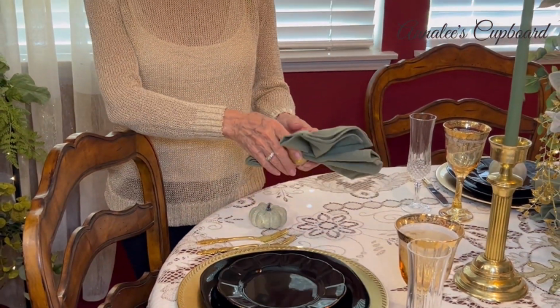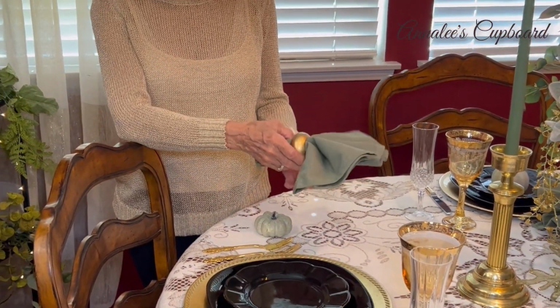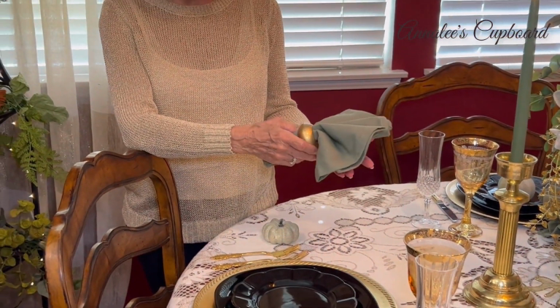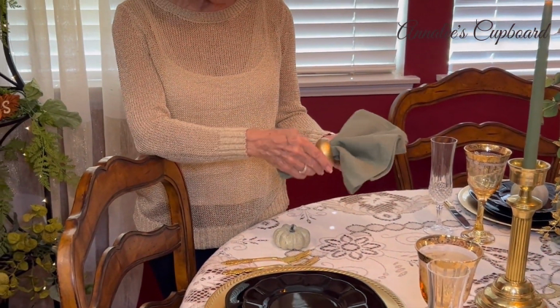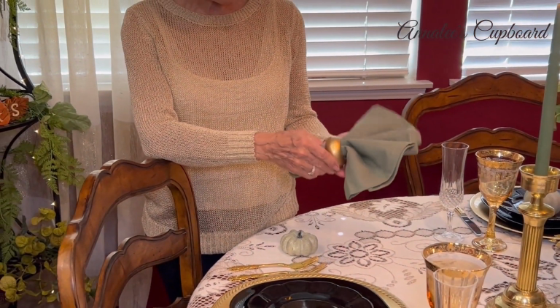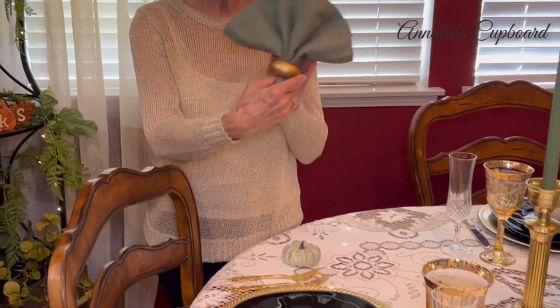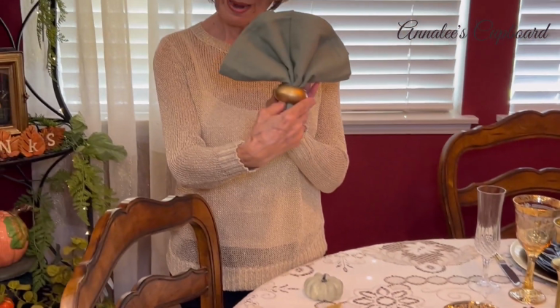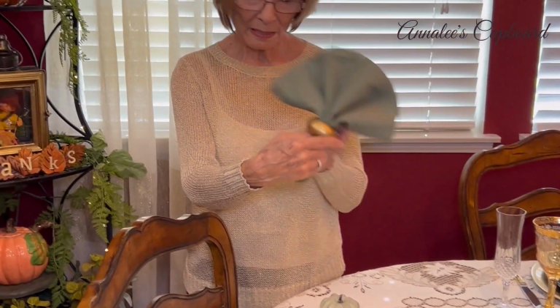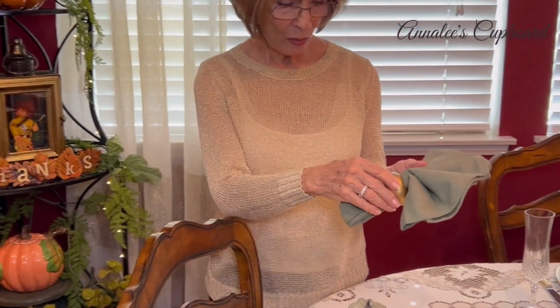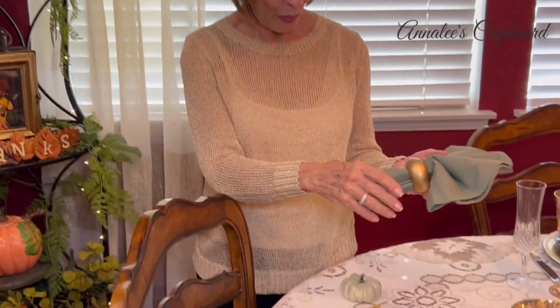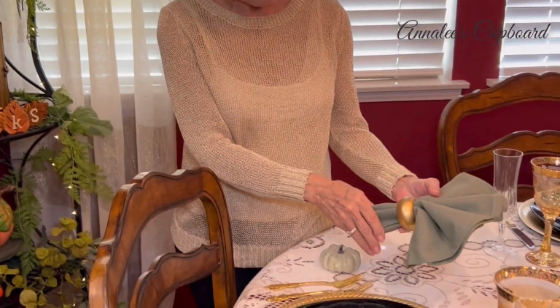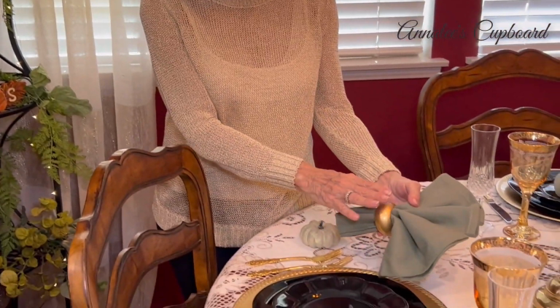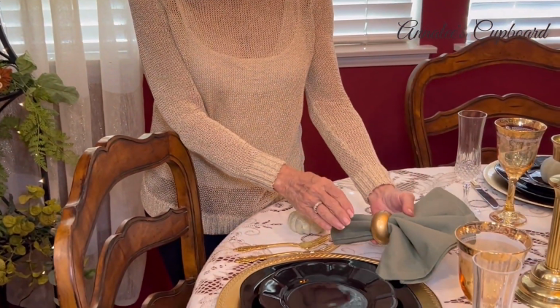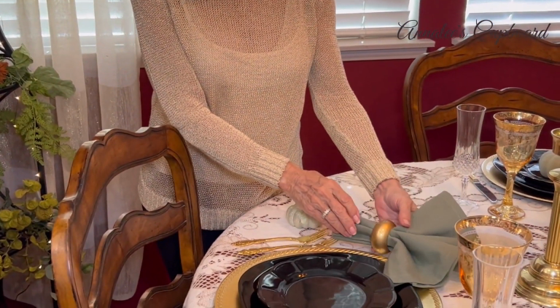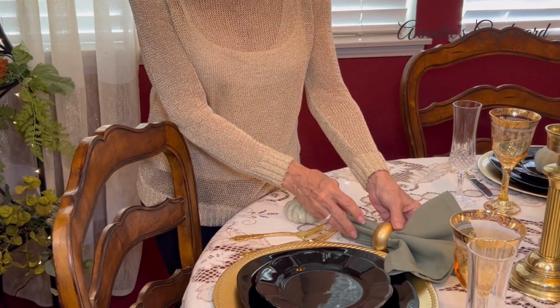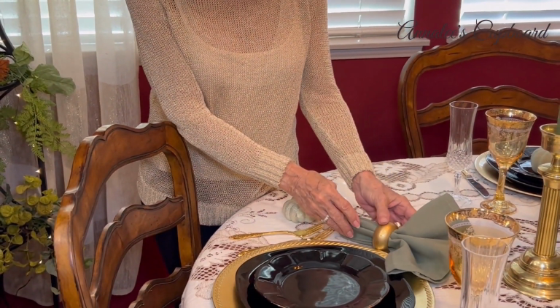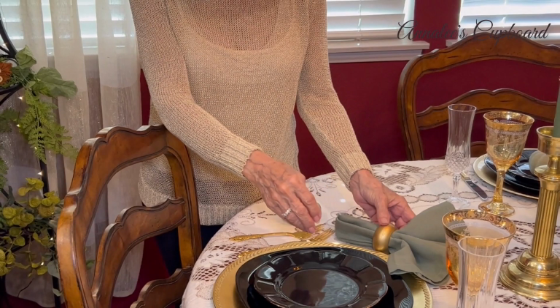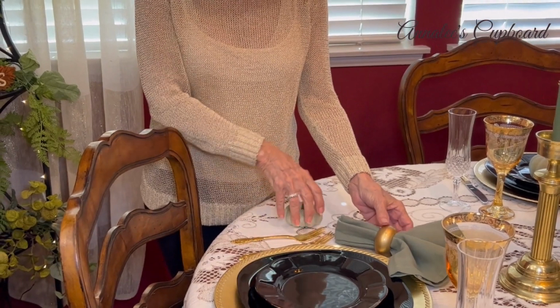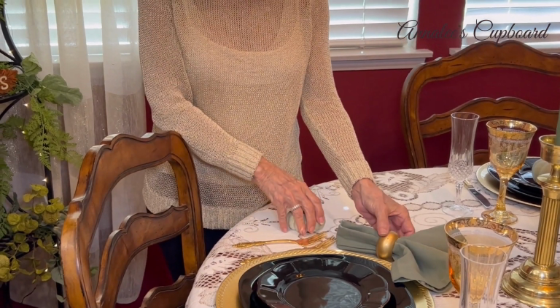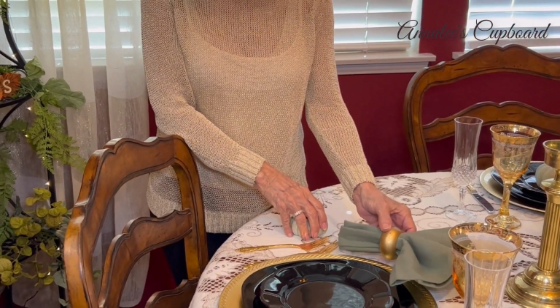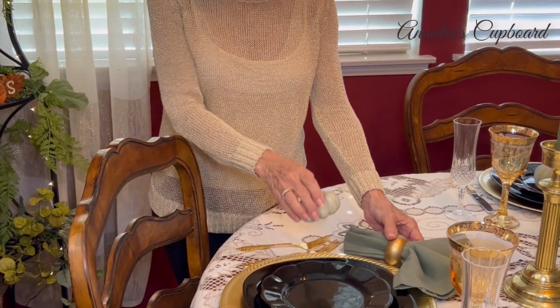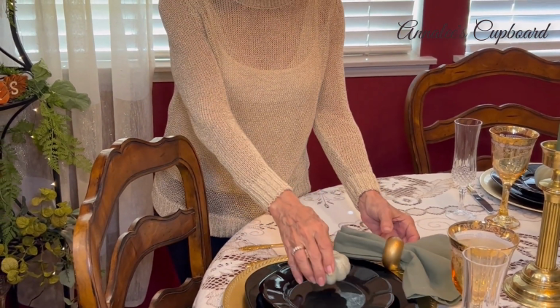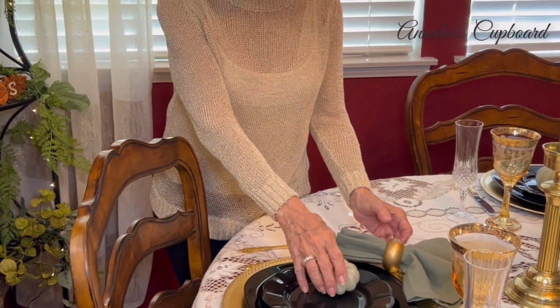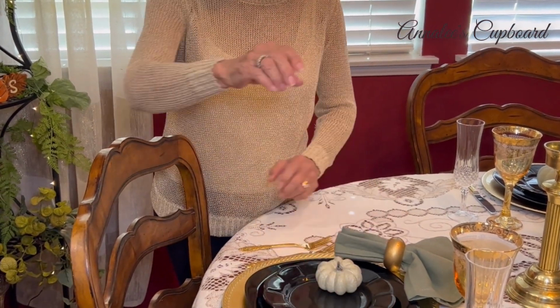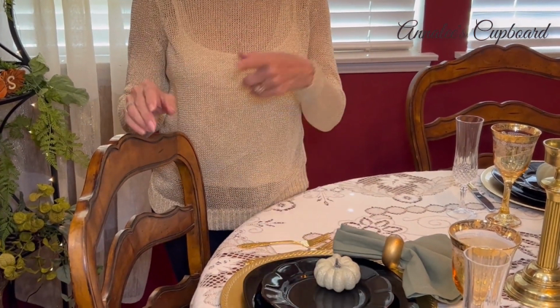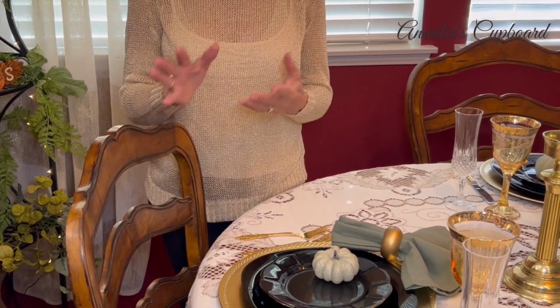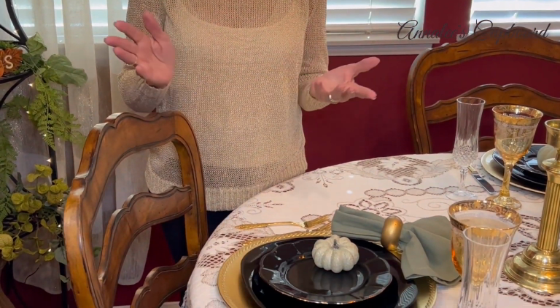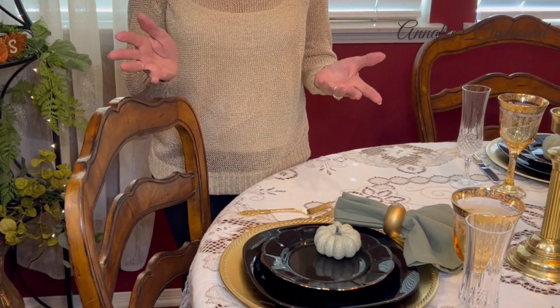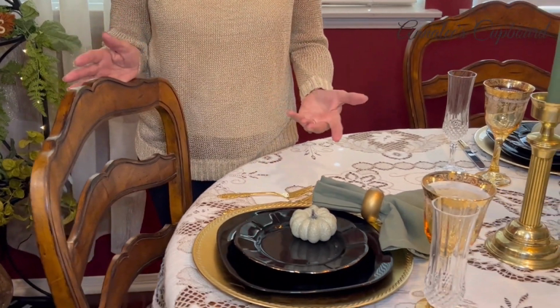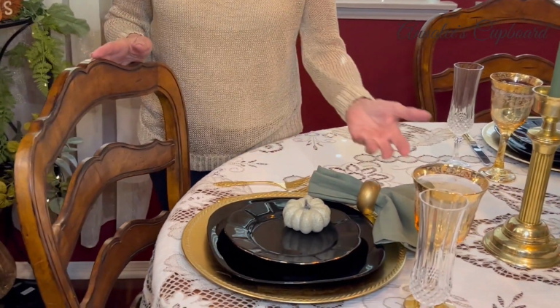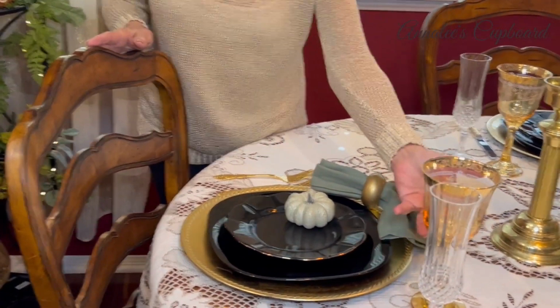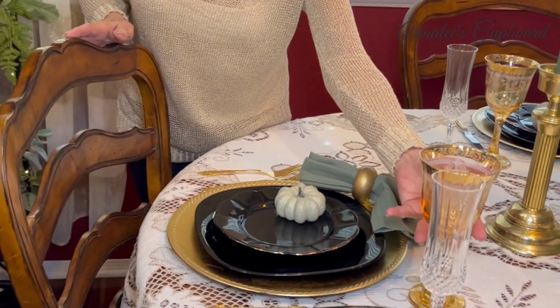I added some green to break up the black and gold, so I used my green napkins with a brushed gold napkin ring, and then I just placed a little green pumpkin on the plate because I liked it.